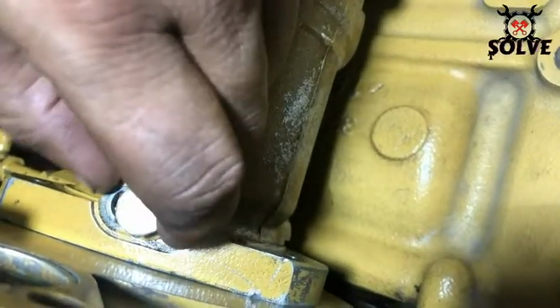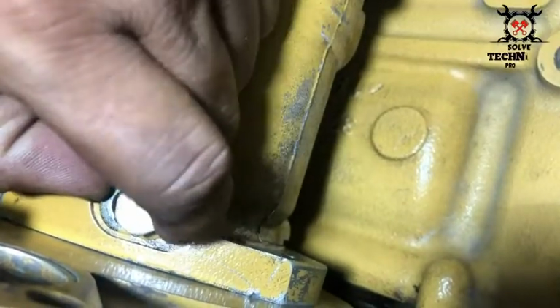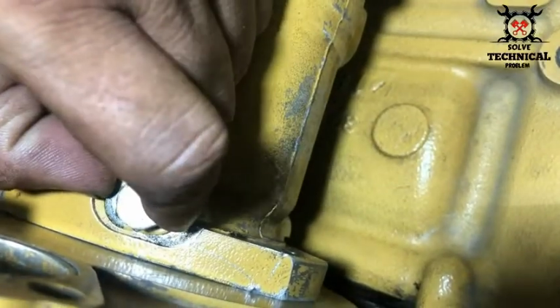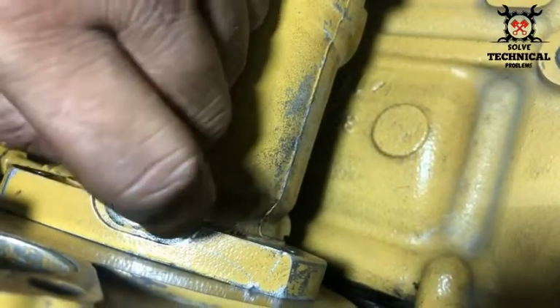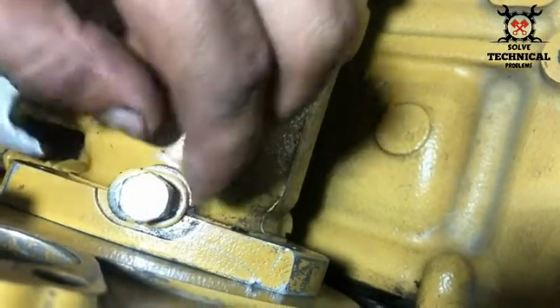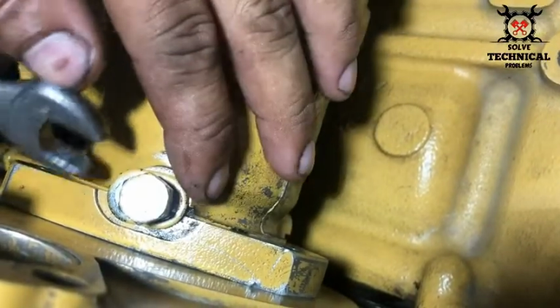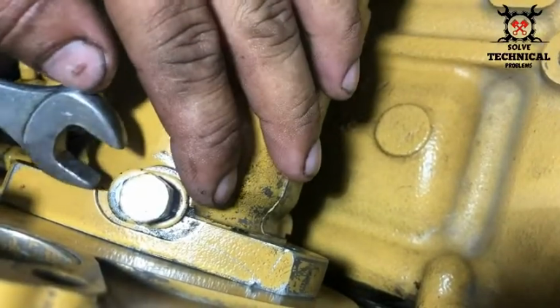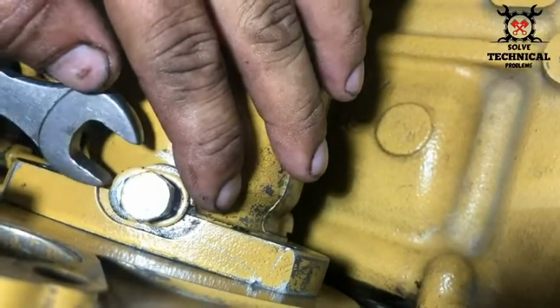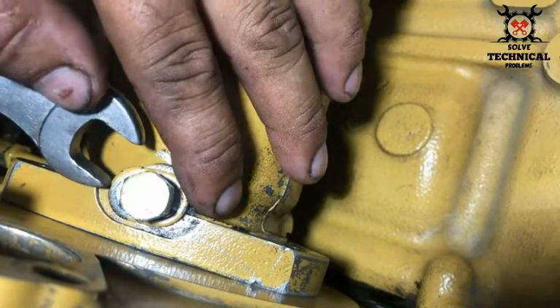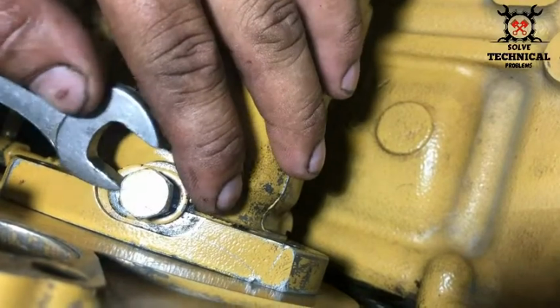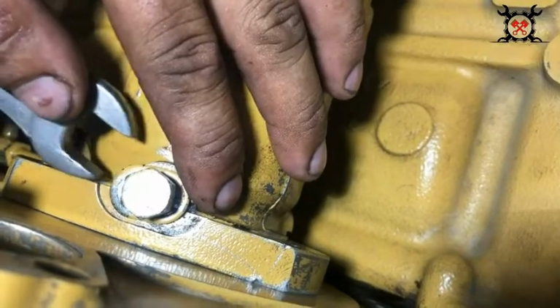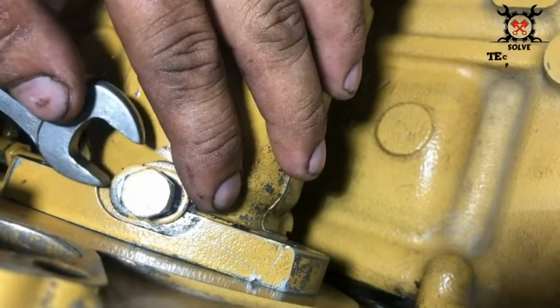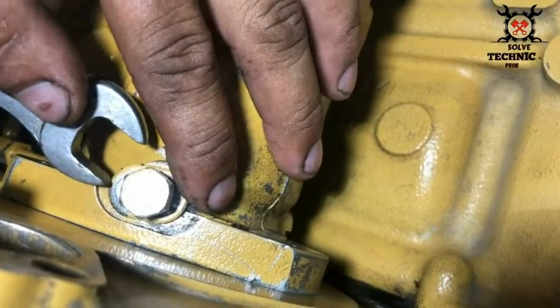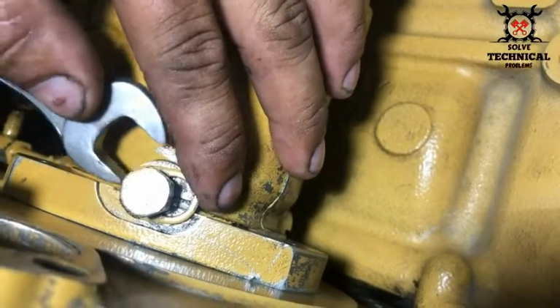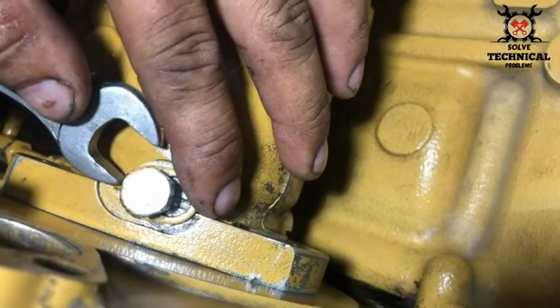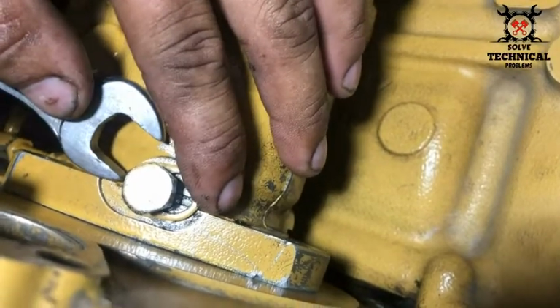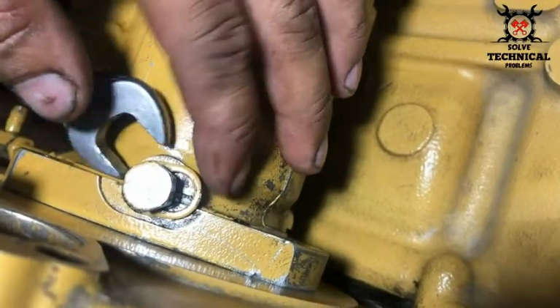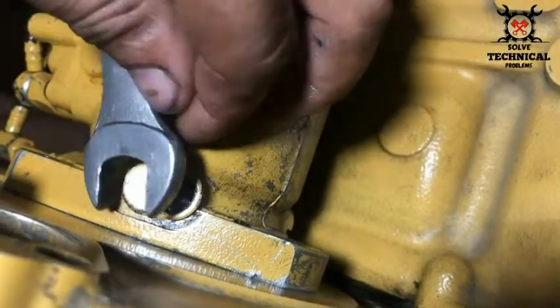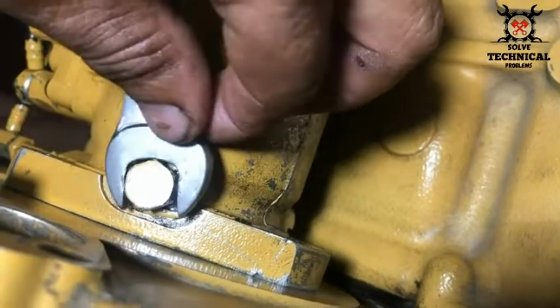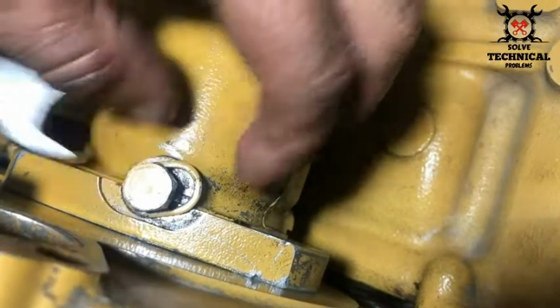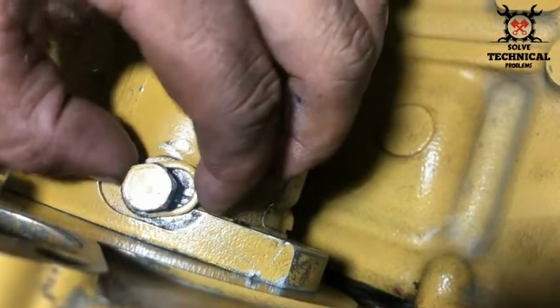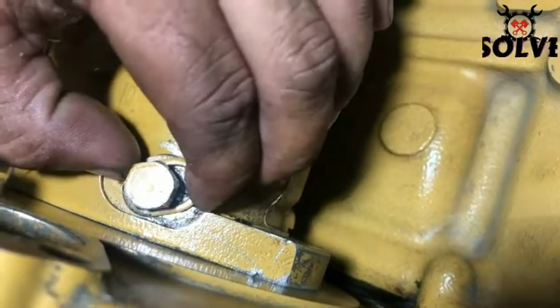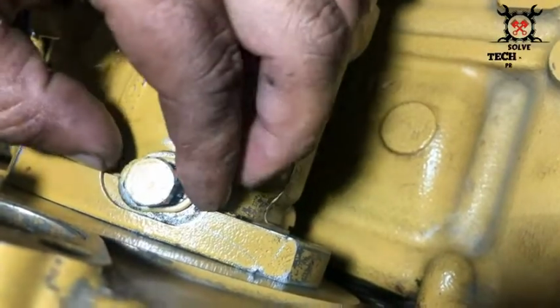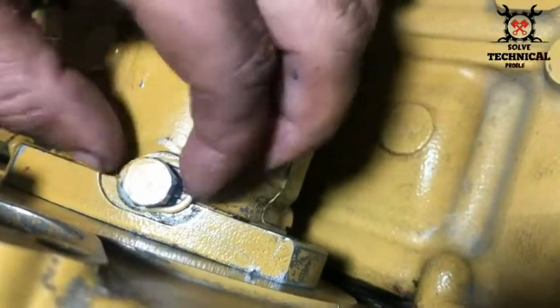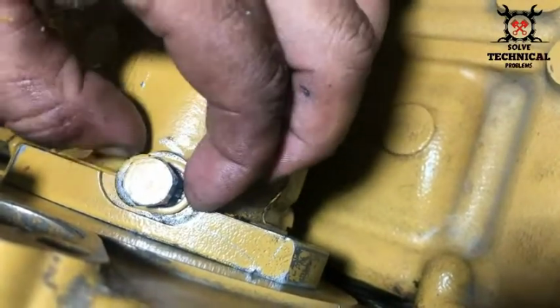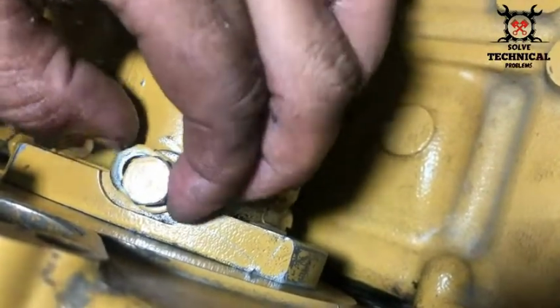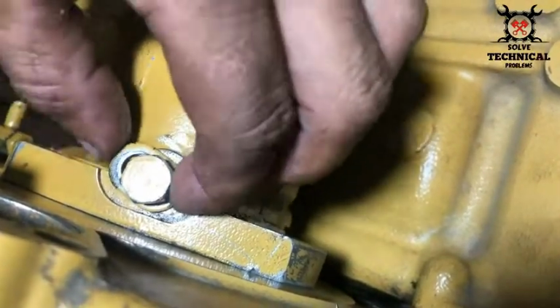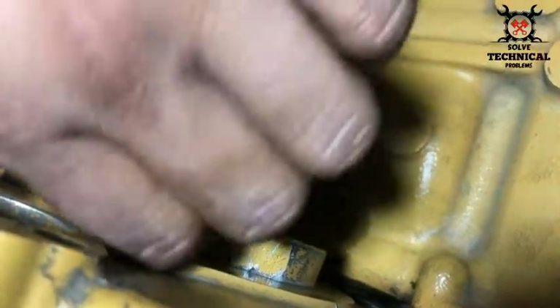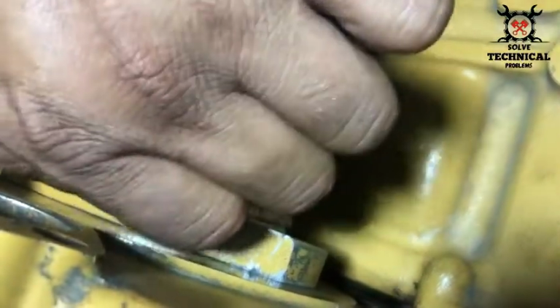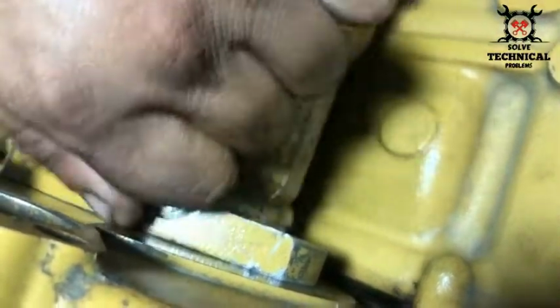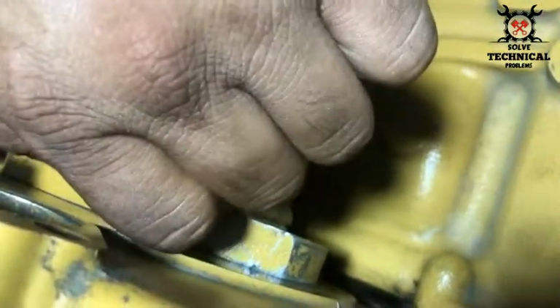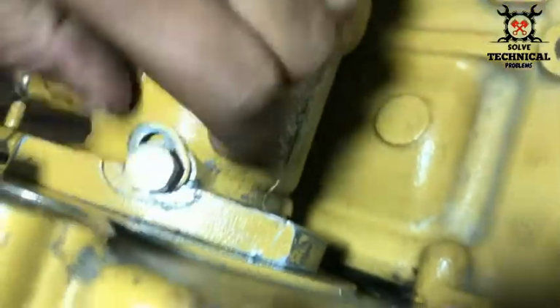When the spacer behind this nut is free, your pump is locked. And when this spacer is locked, your pump is free. It has two sides — one side is free and the other side is for locking purposes.